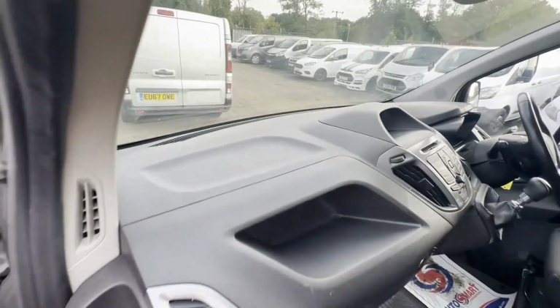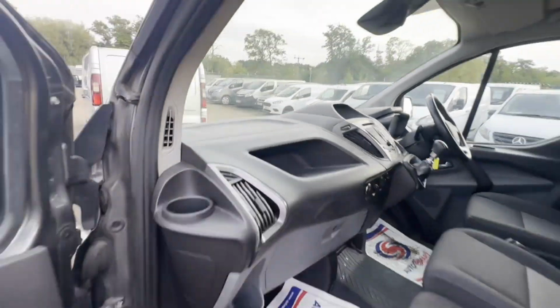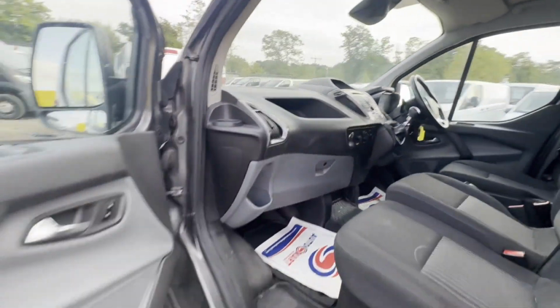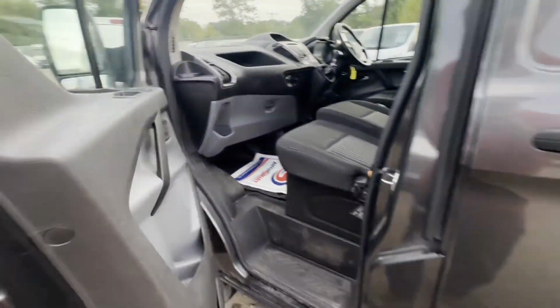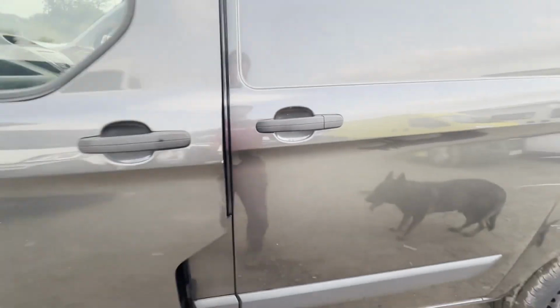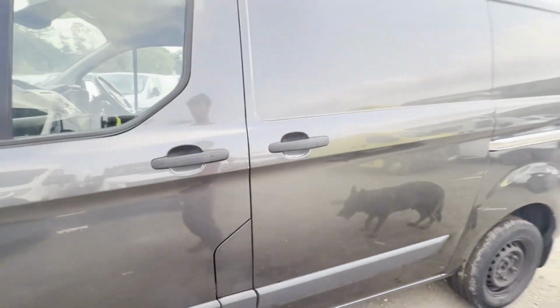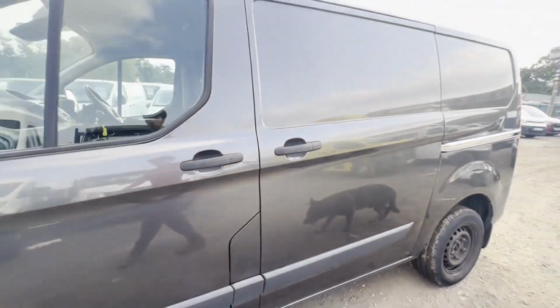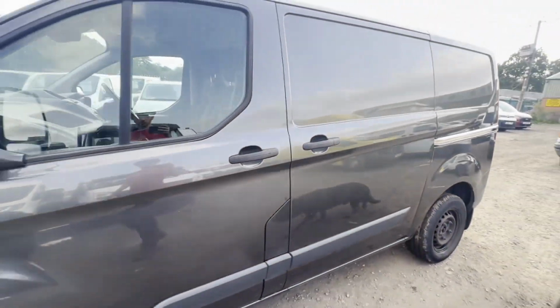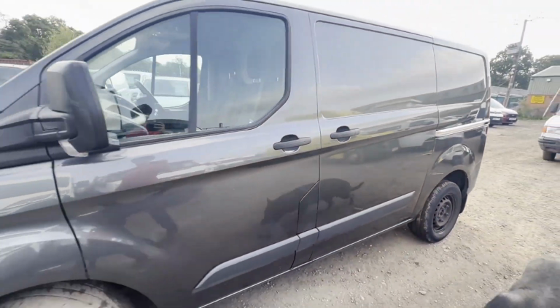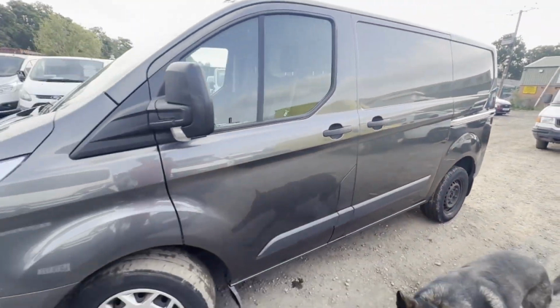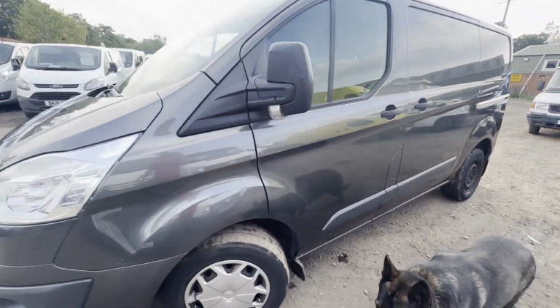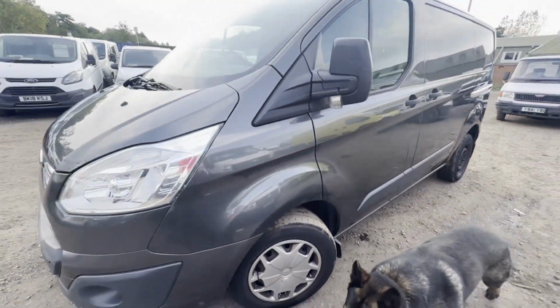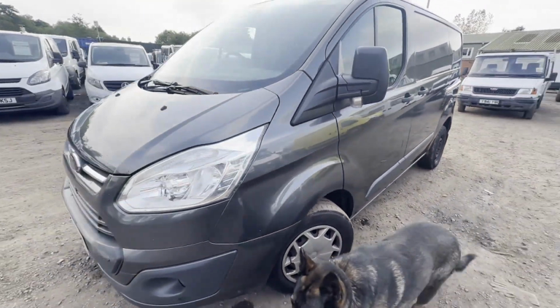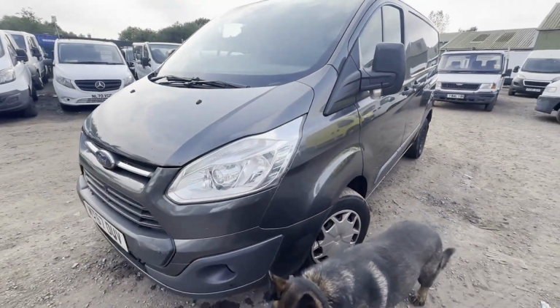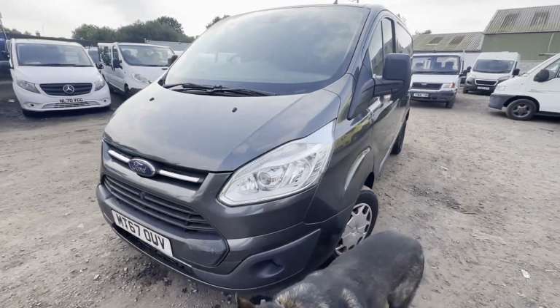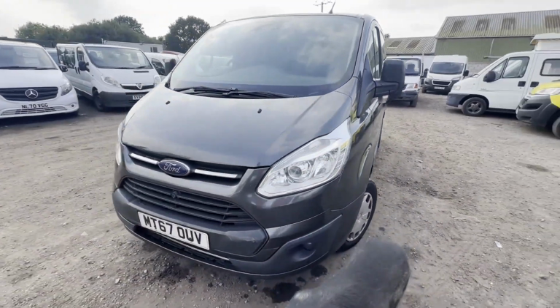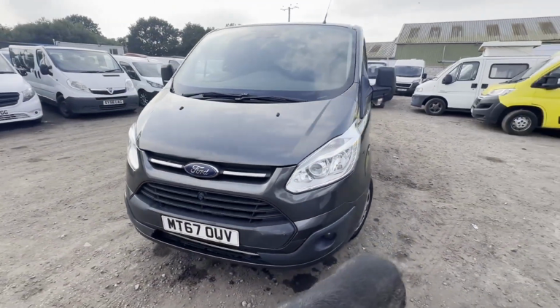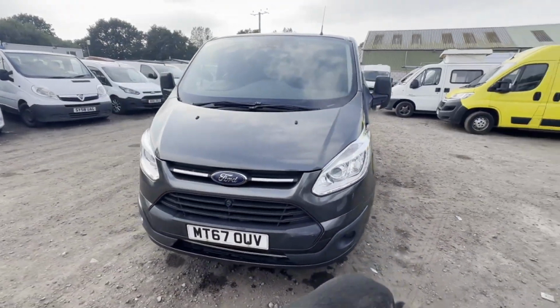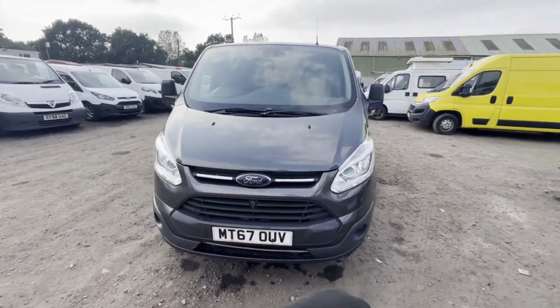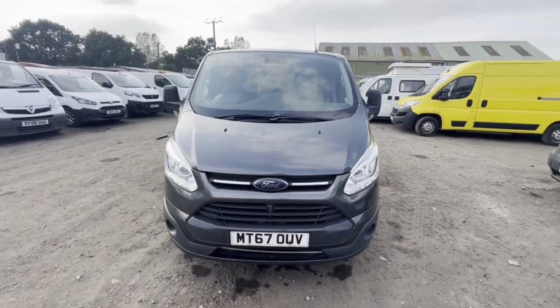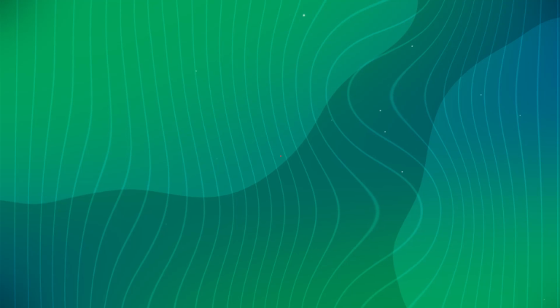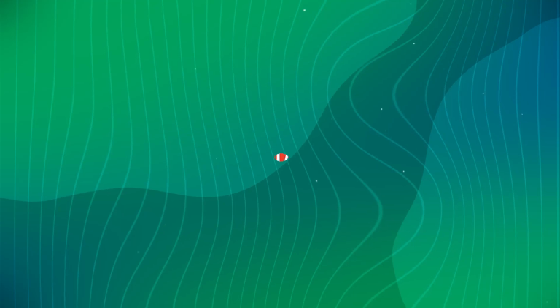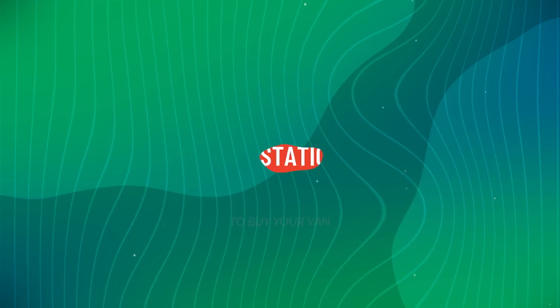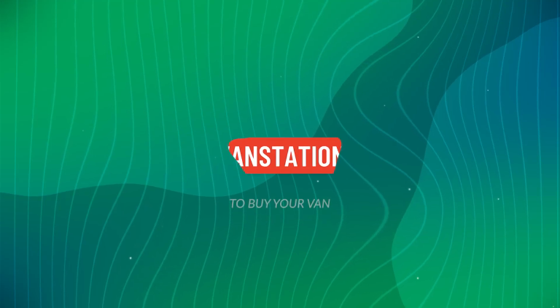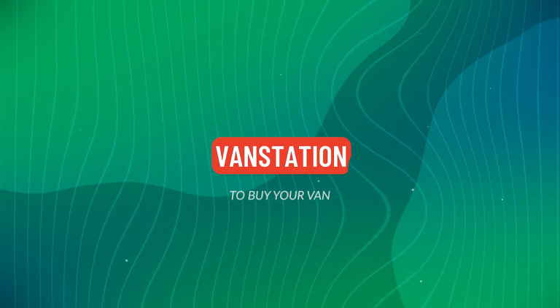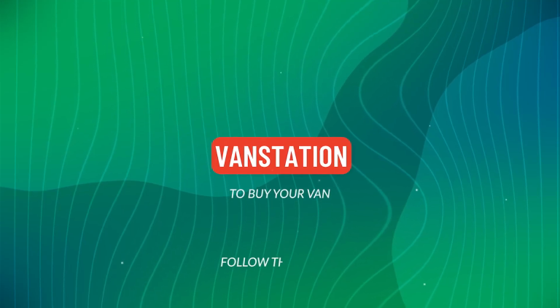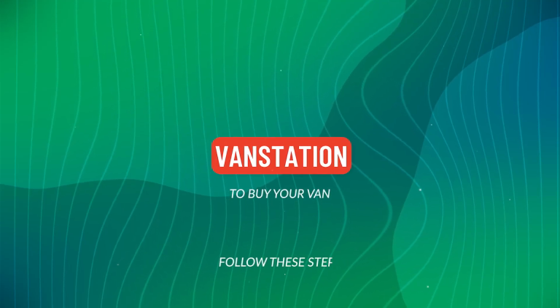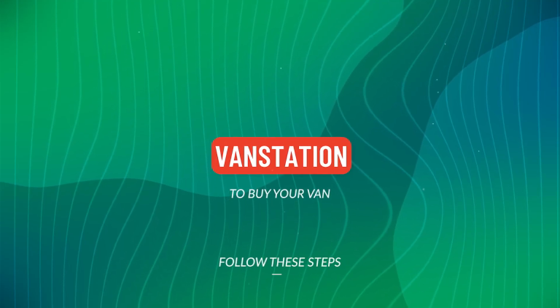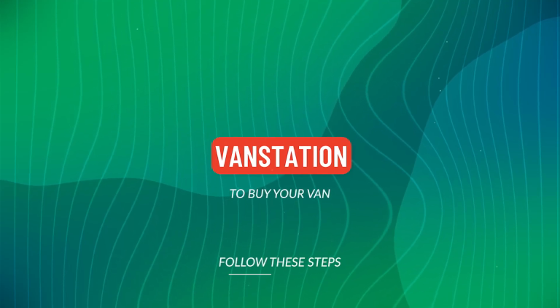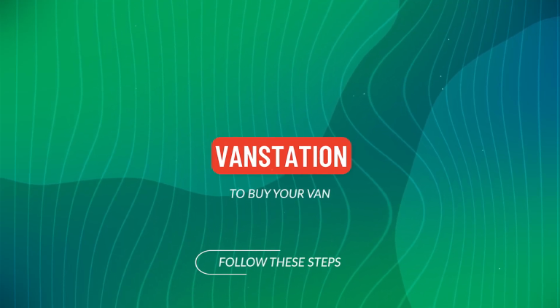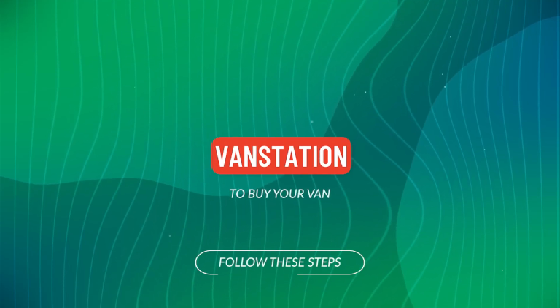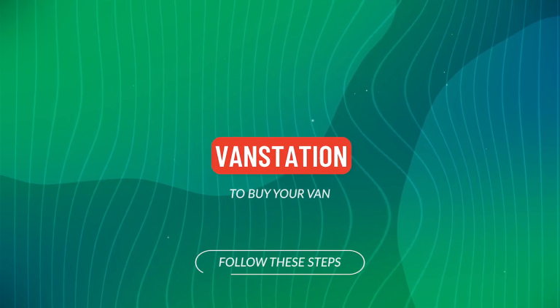EU status: Euro 6. HPI clear. Click the link in the description for pictures and more info. Alternatively, call or WhatsApp us on 07401 199 972.